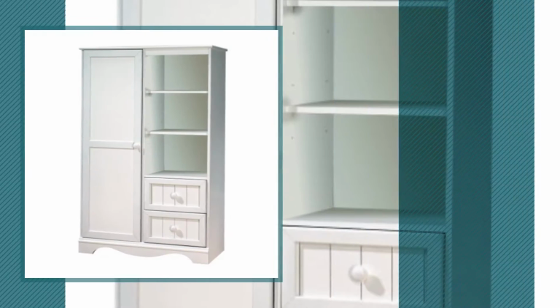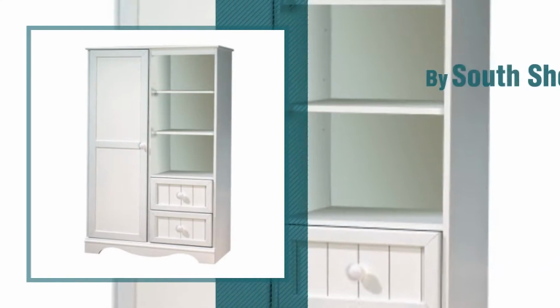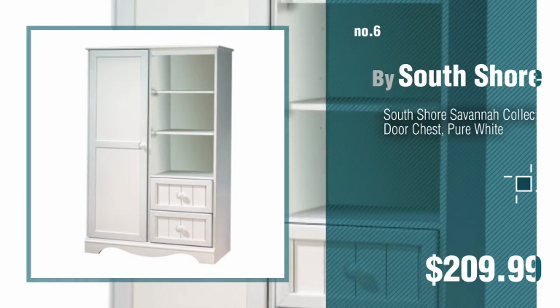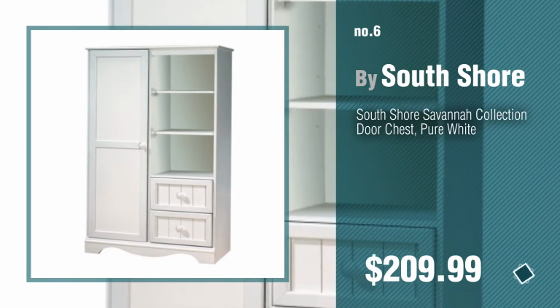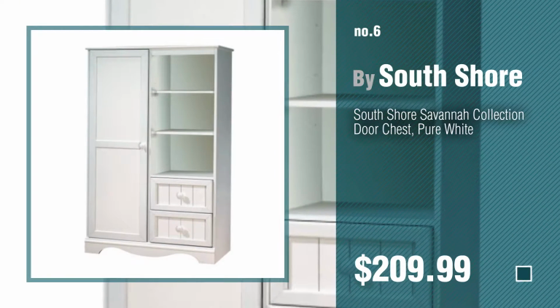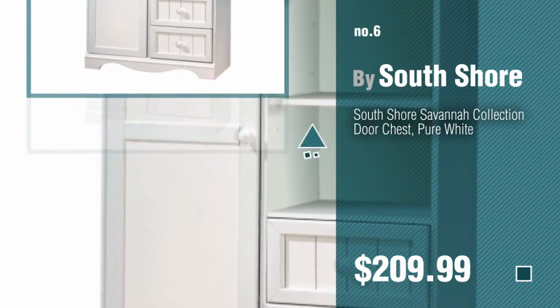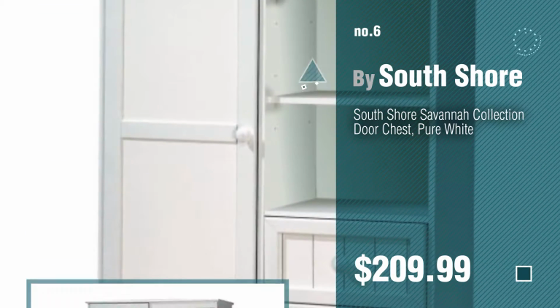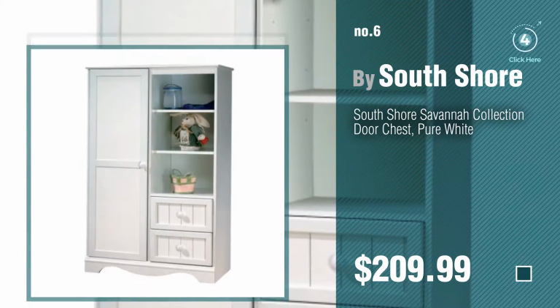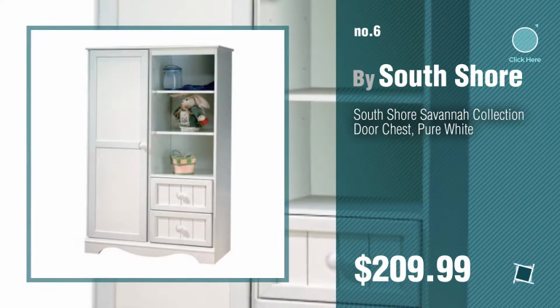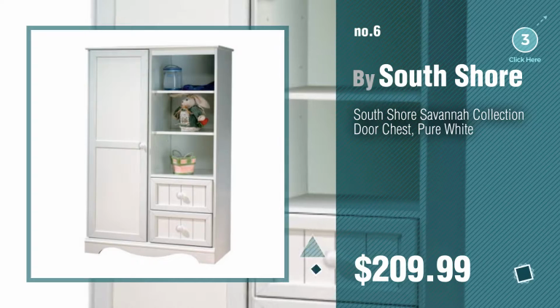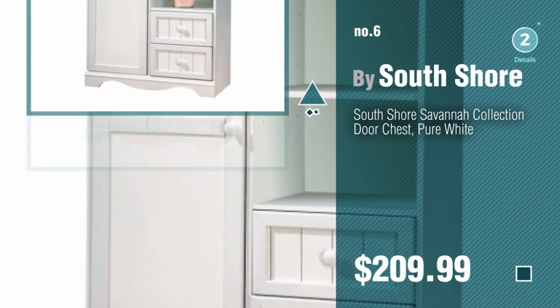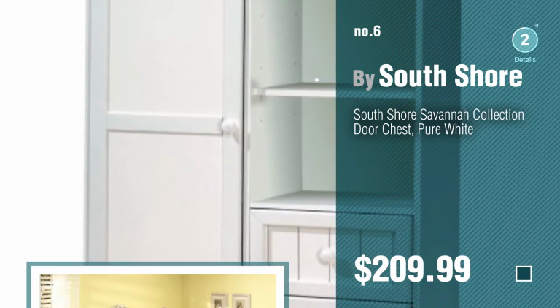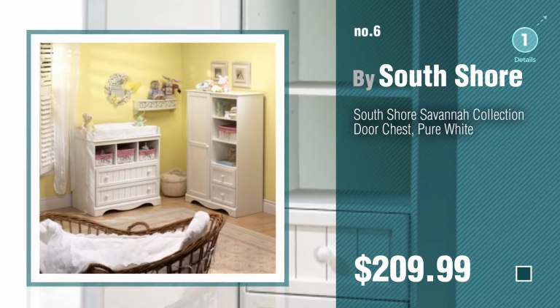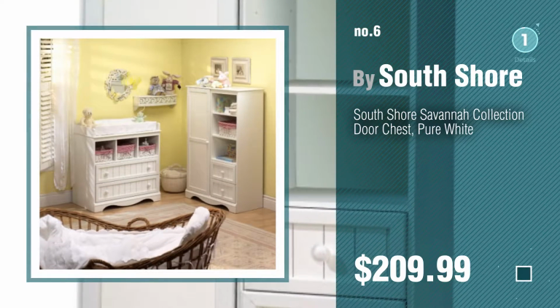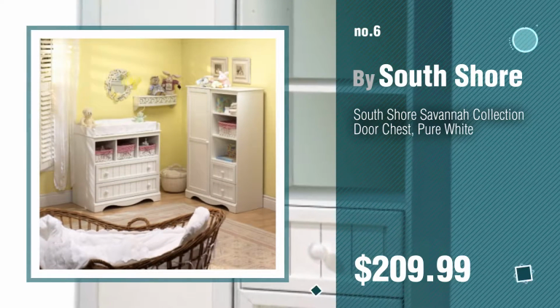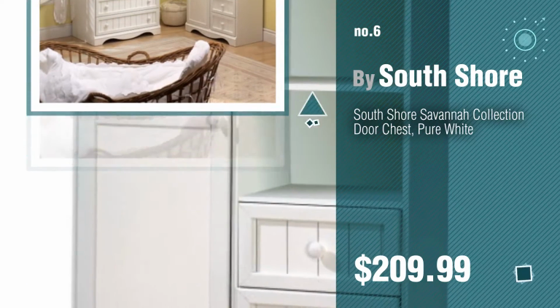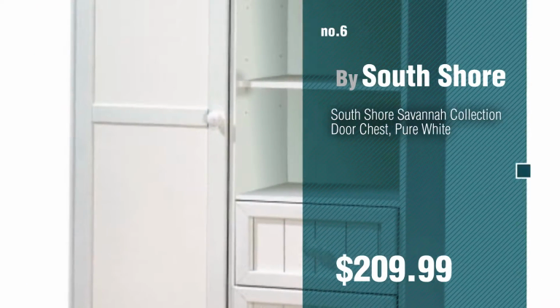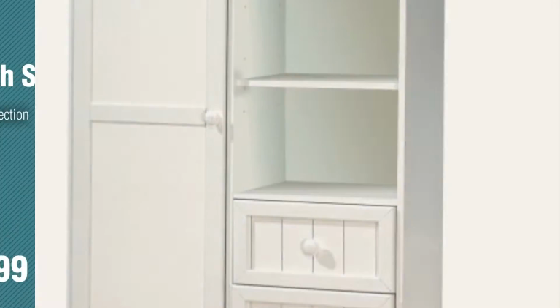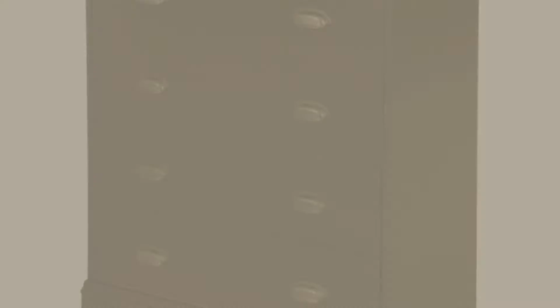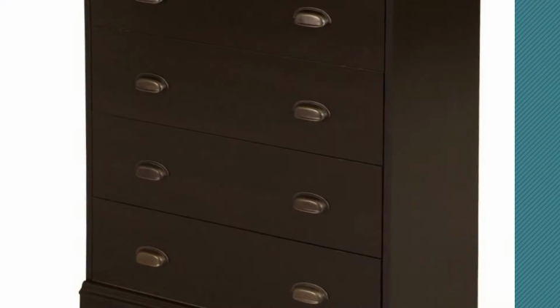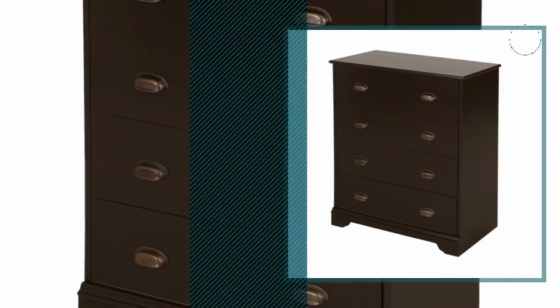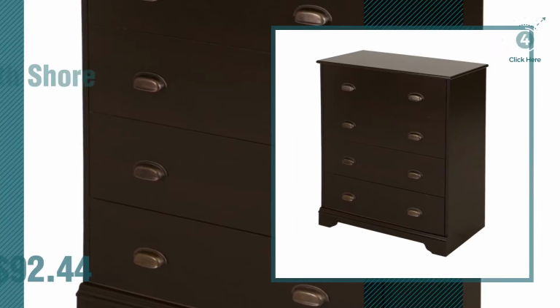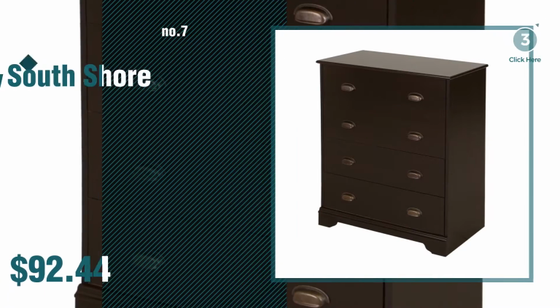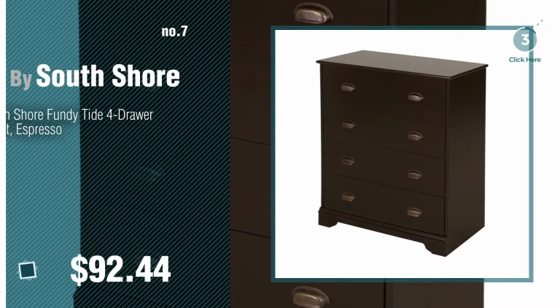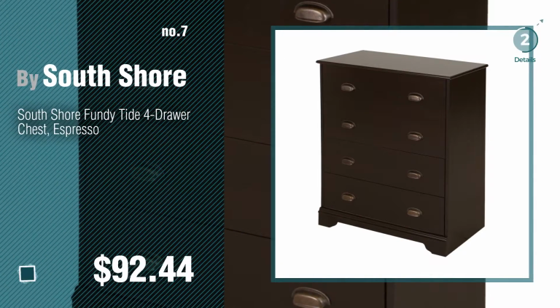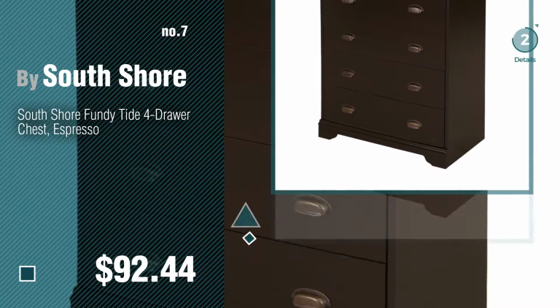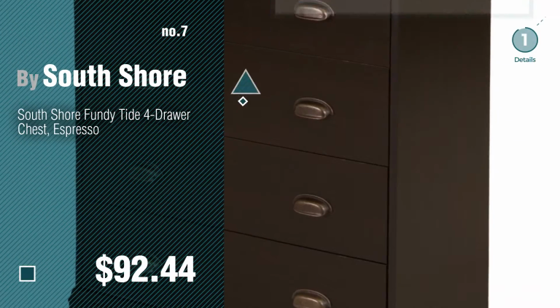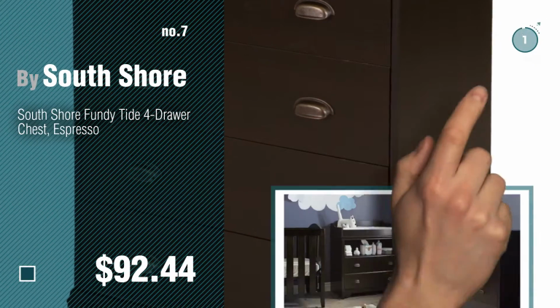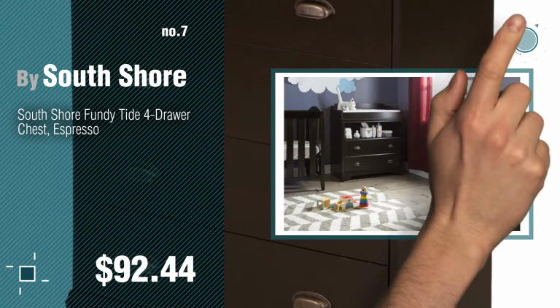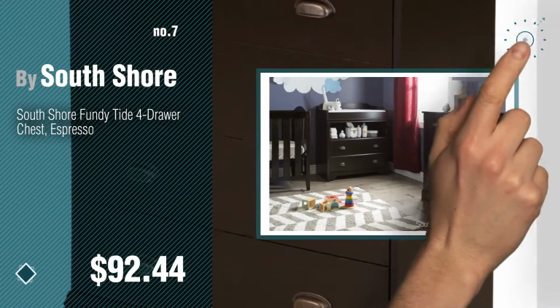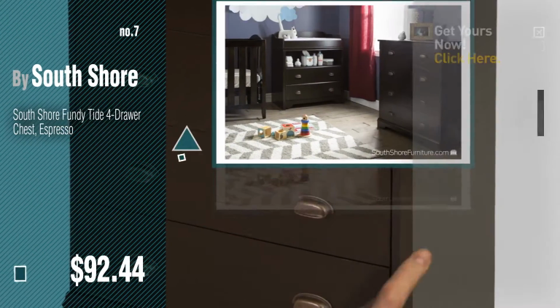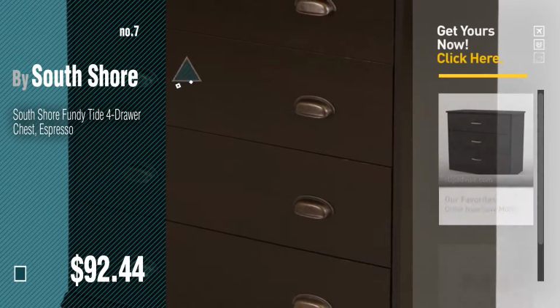Number 7. Click the circle in the corner to find more amazing products and gift ideas.